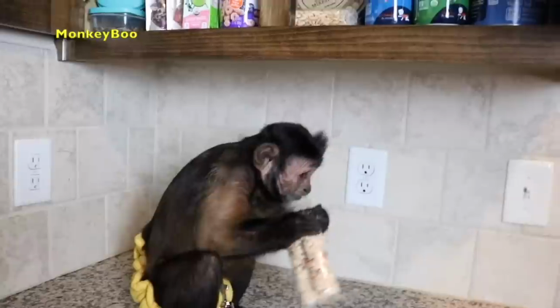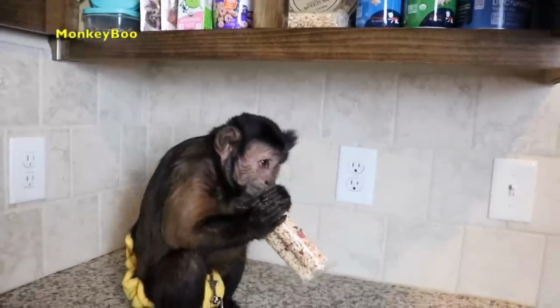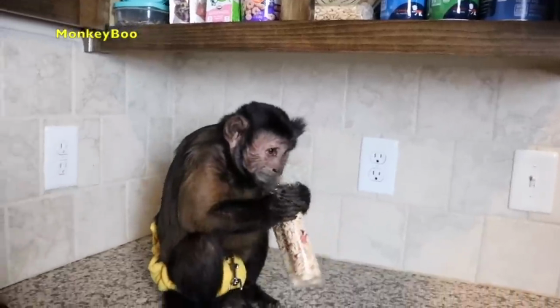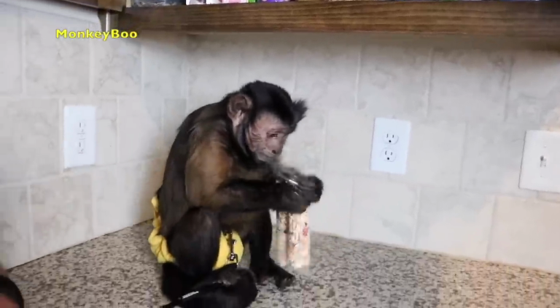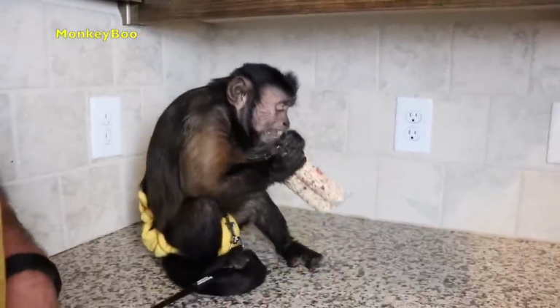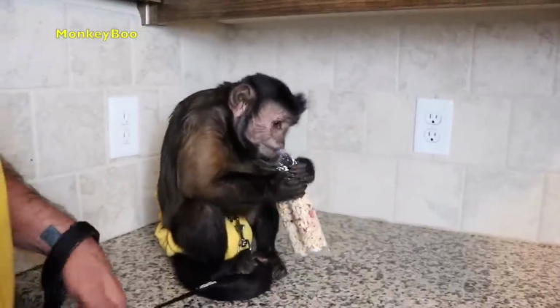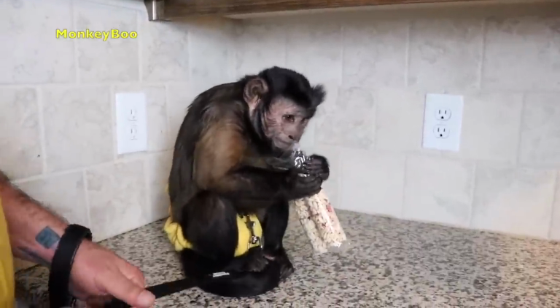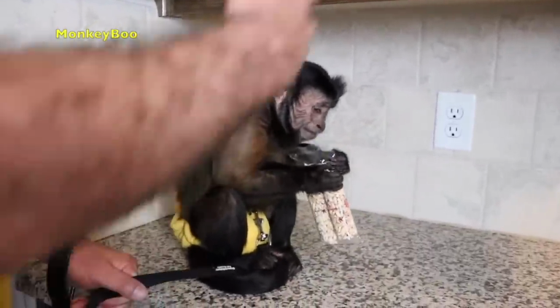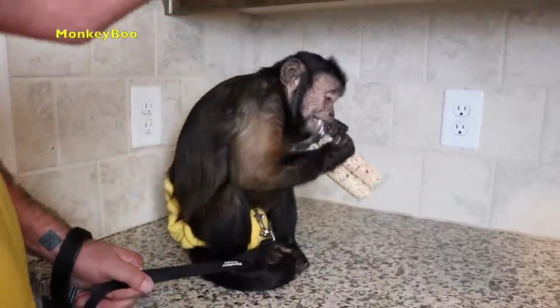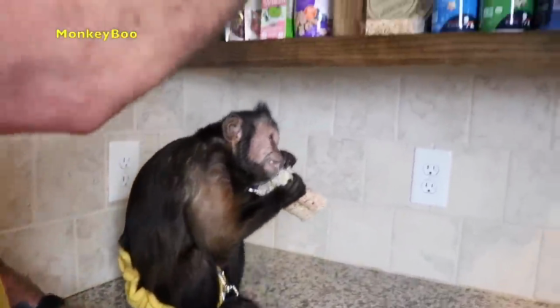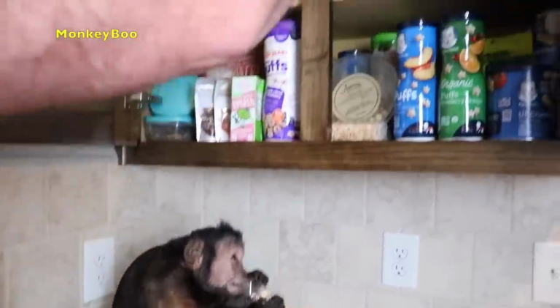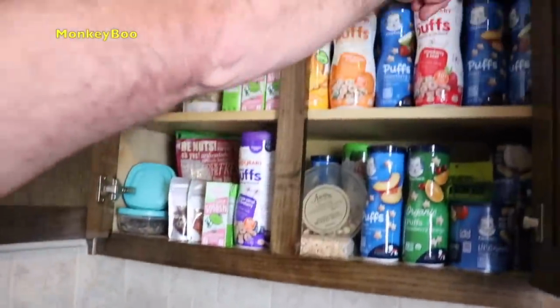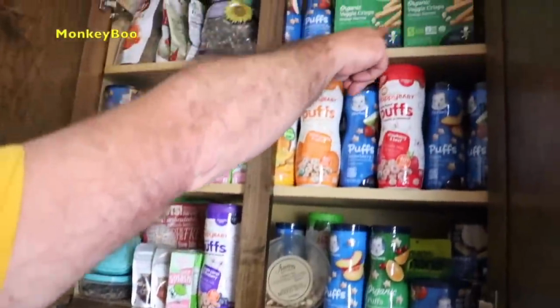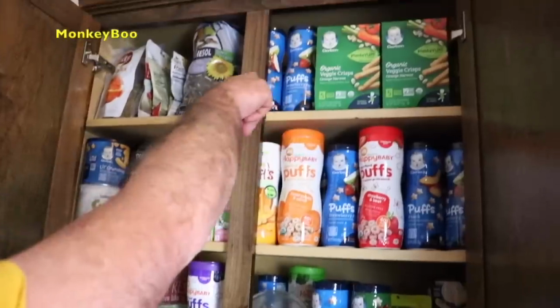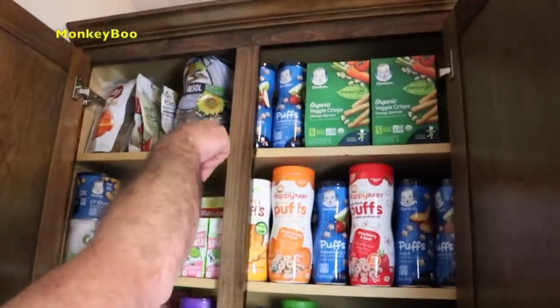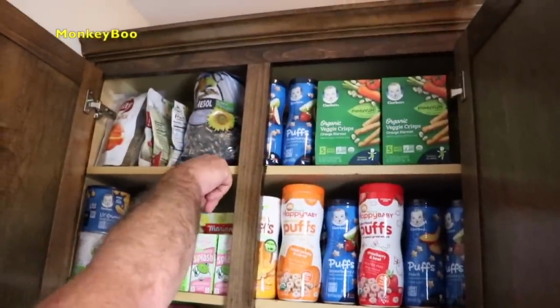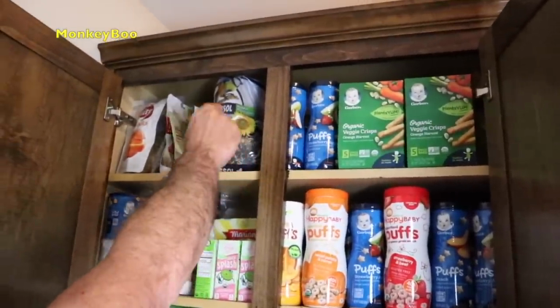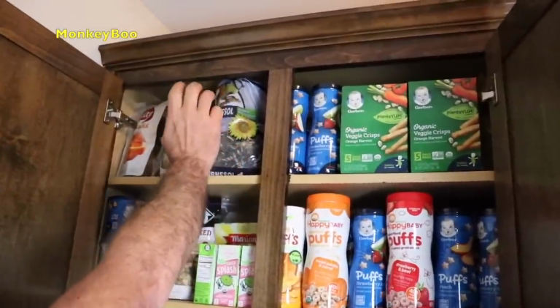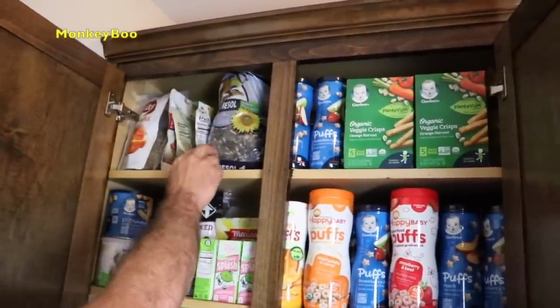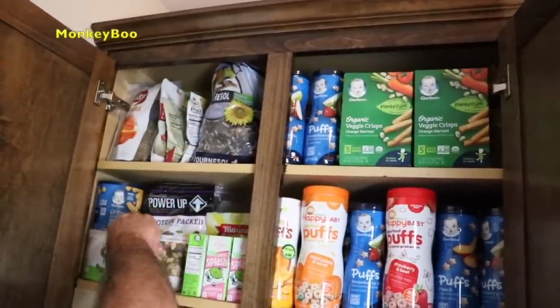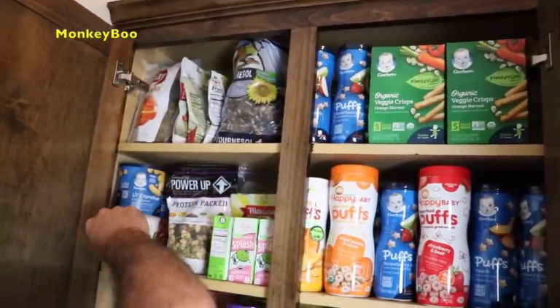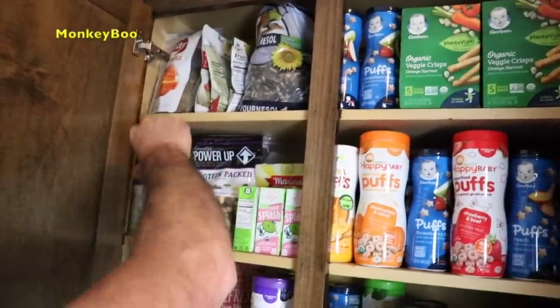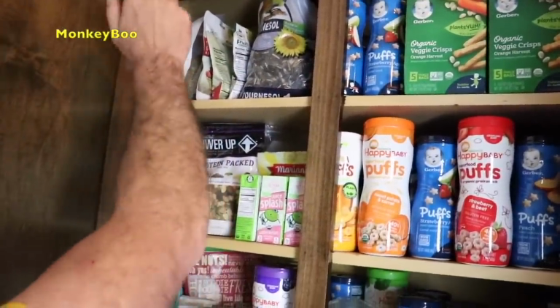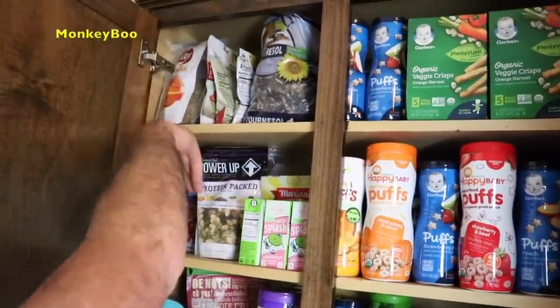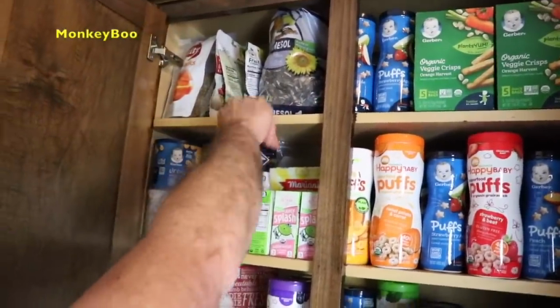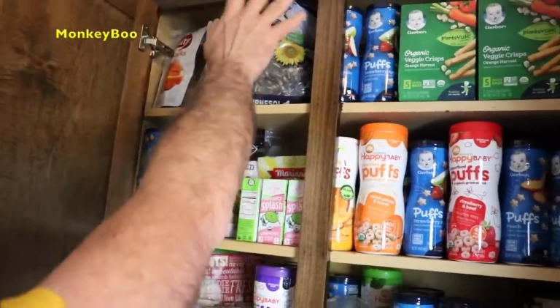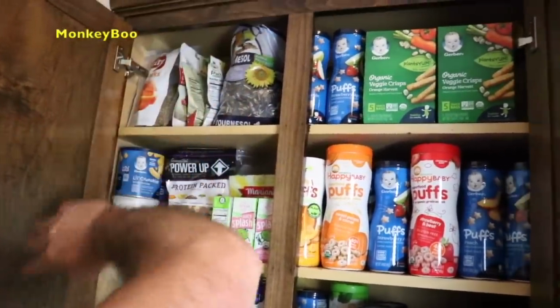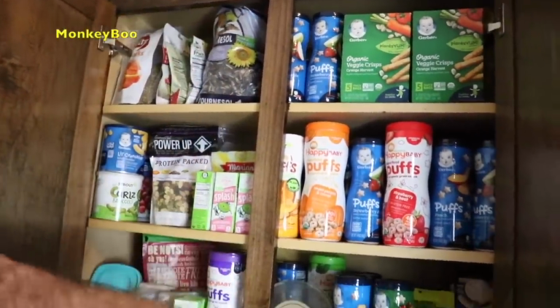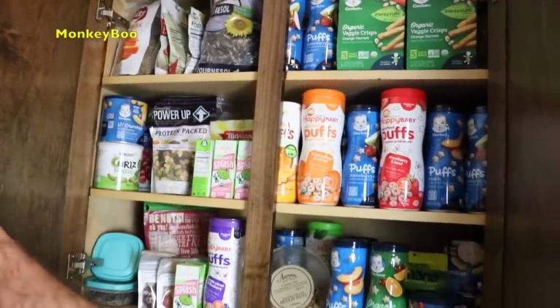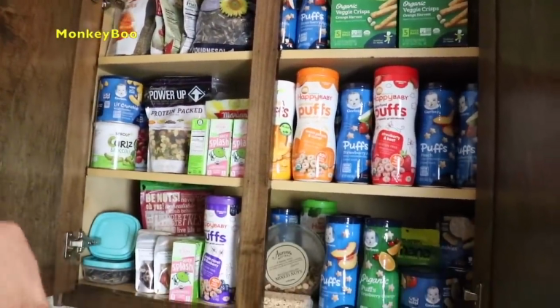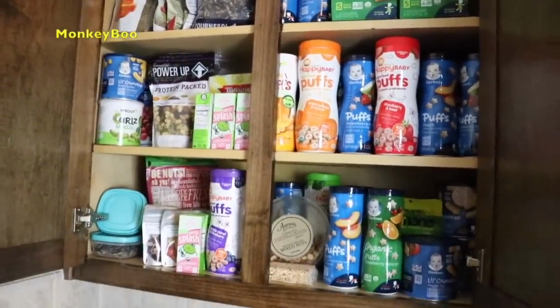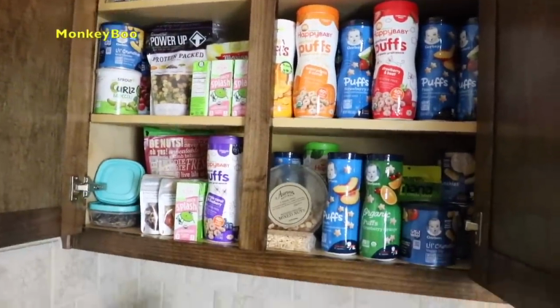A rice roll. Out of all the stuff — you can see we've got veggie crisps, puffs, sunflower seeds, freeze-dried fruits, all kinds of stuff.